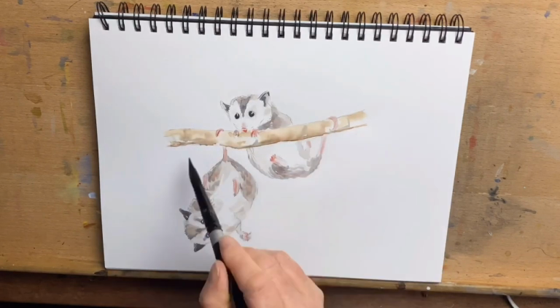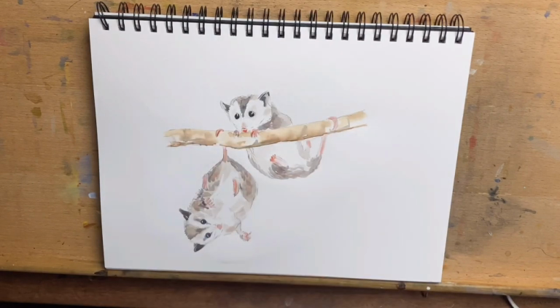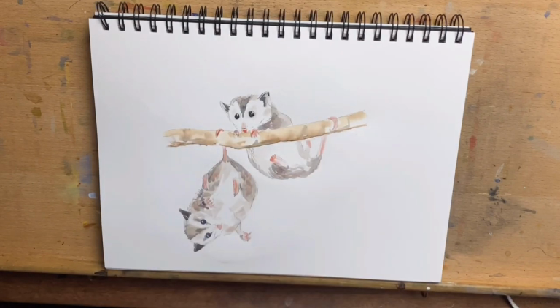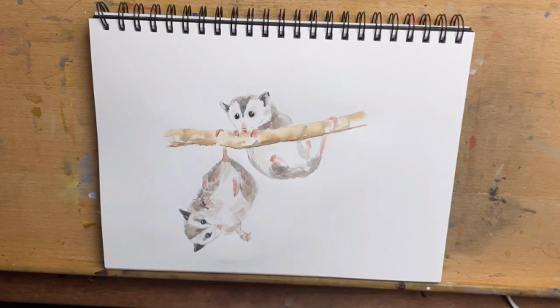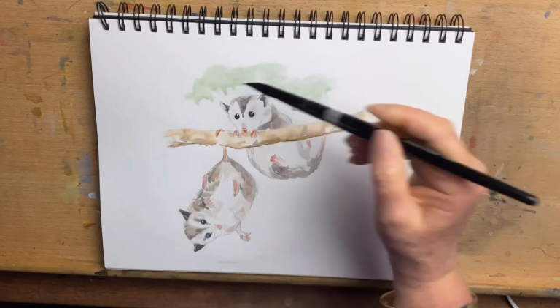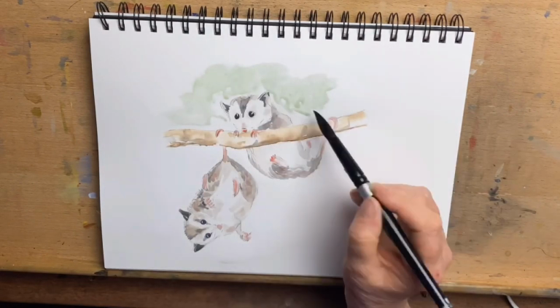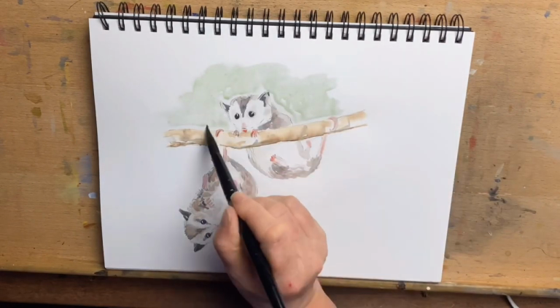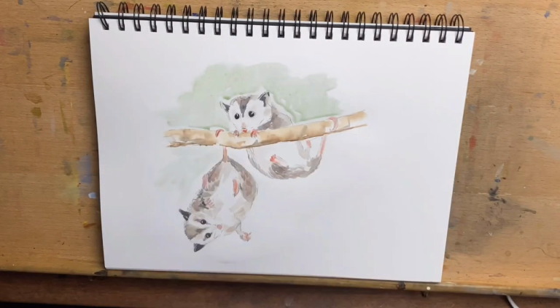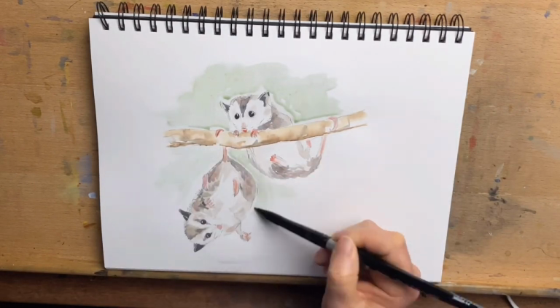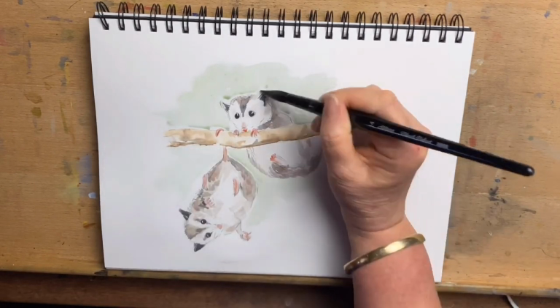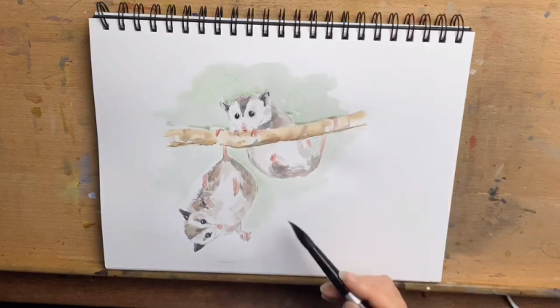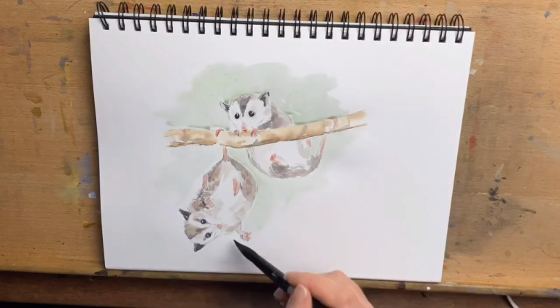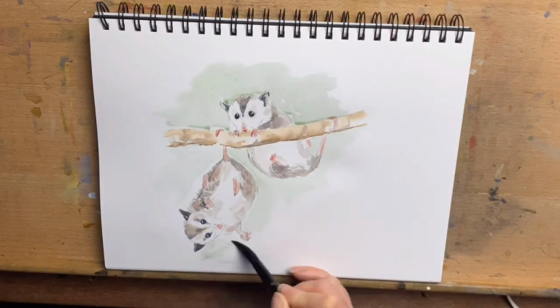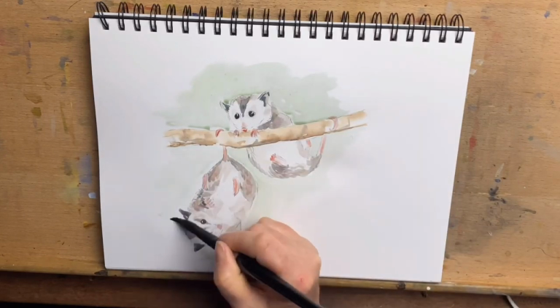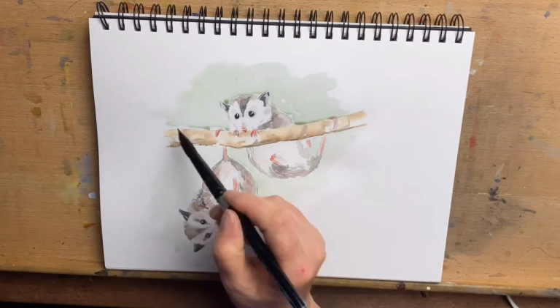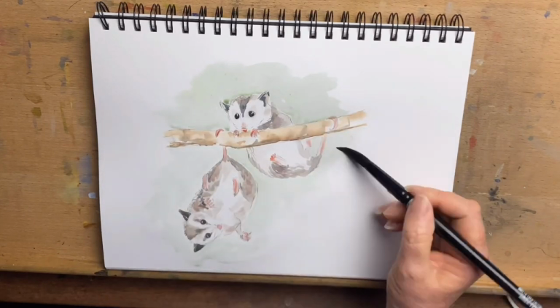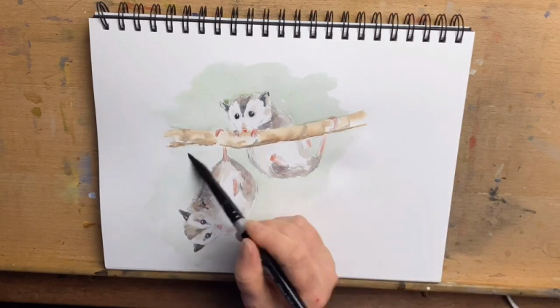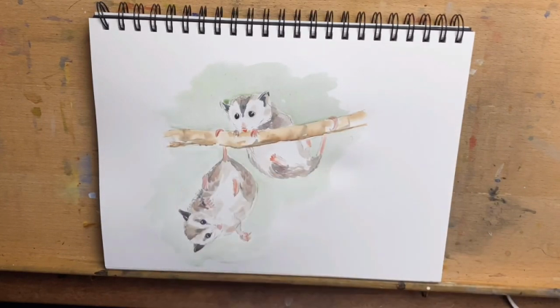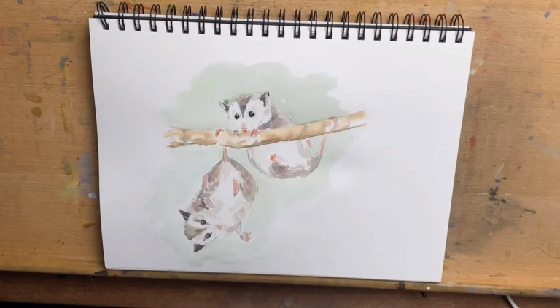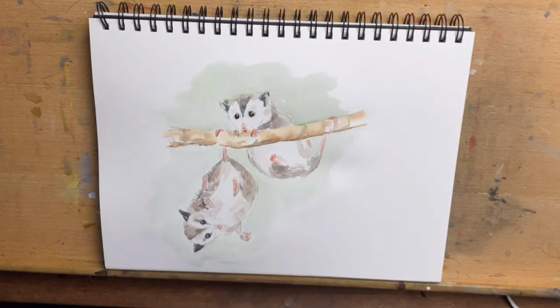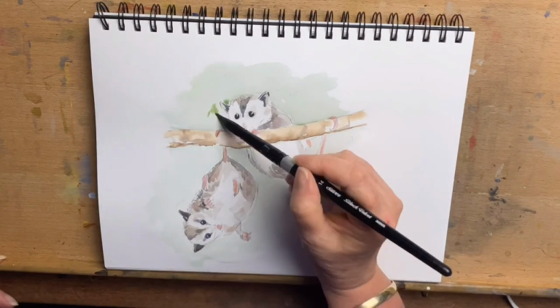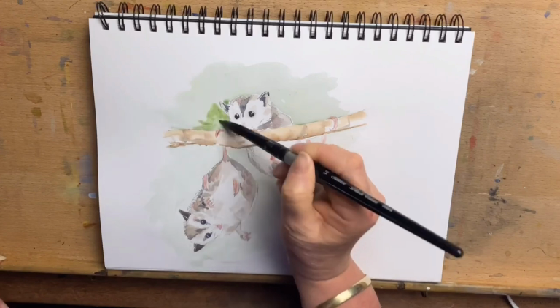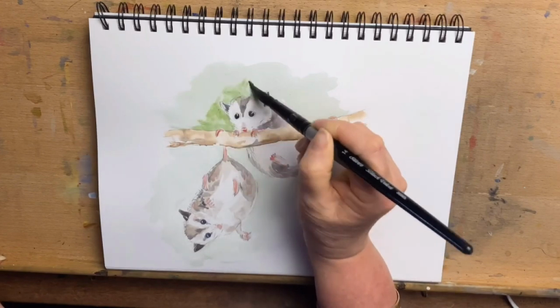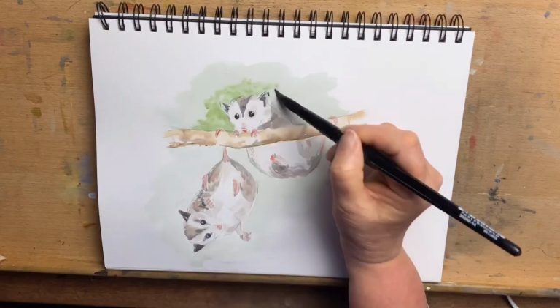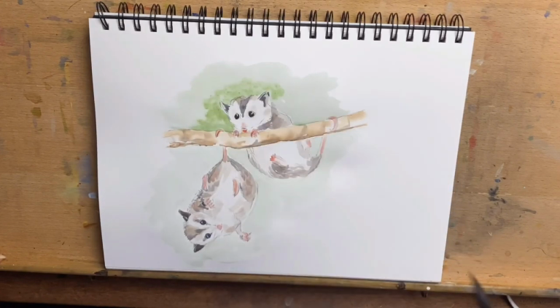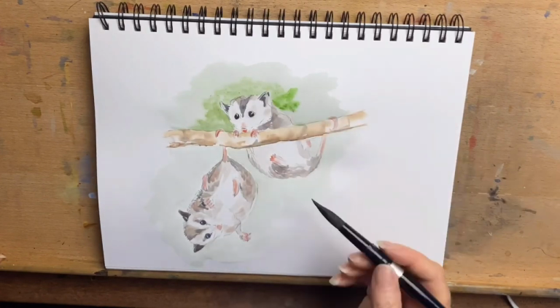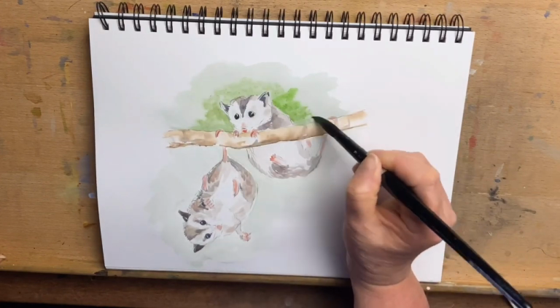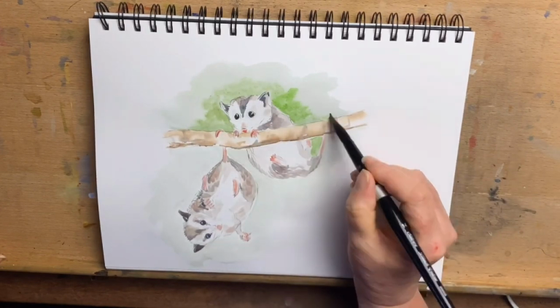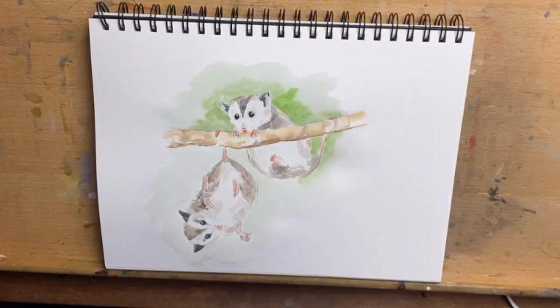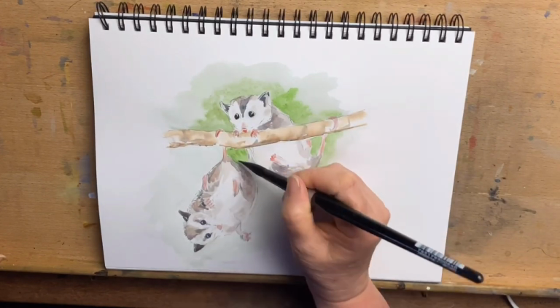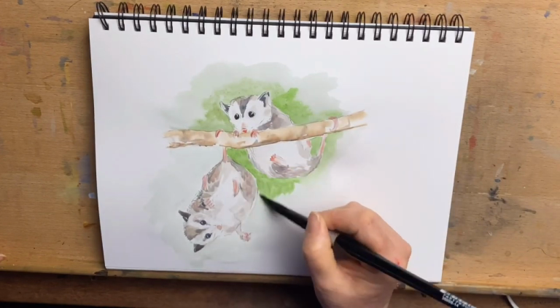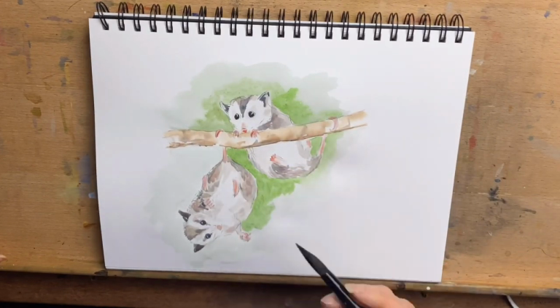I'm wetting the background because I'm going to add some green behind them. I drop in some sap green, very diluted, then go around again with the same colour — sap green, slightly less diluted, so it's a slightly stronger colour.